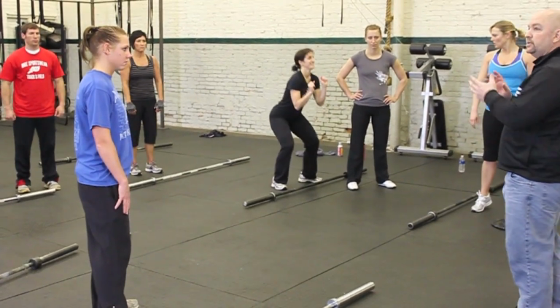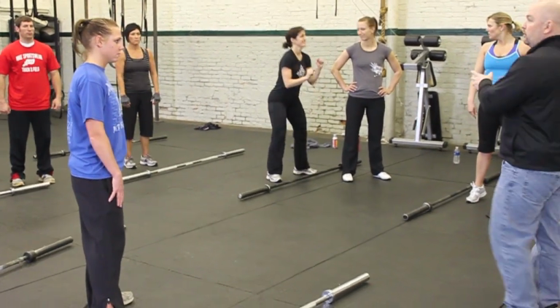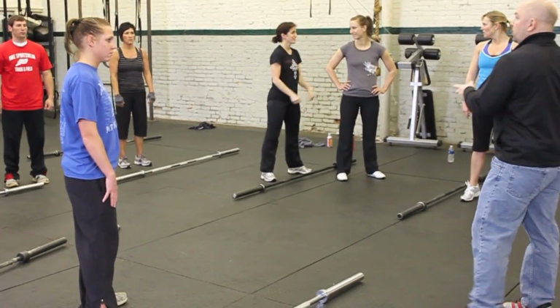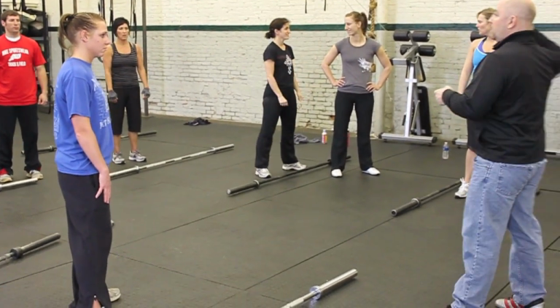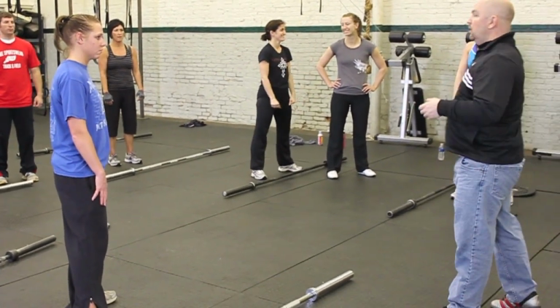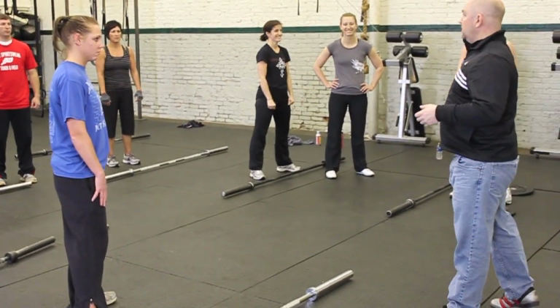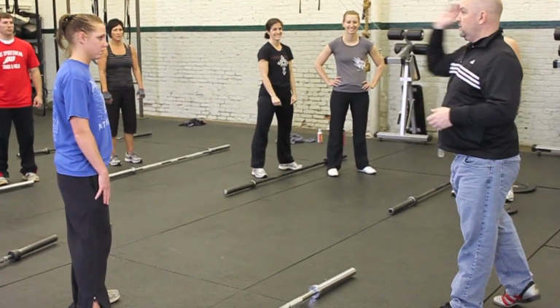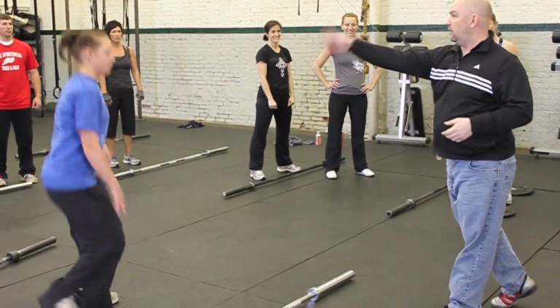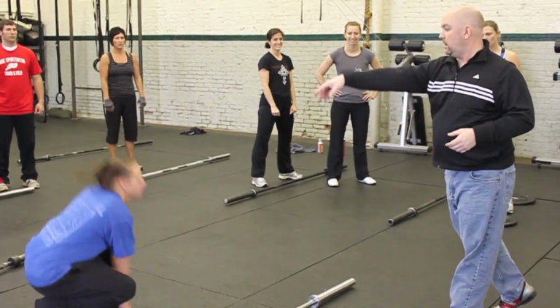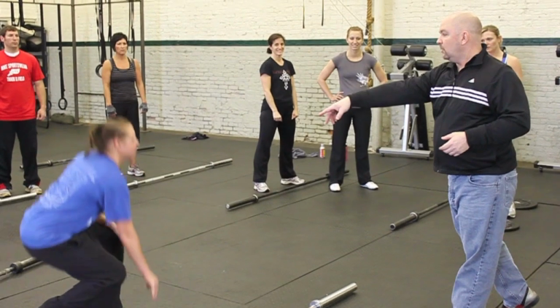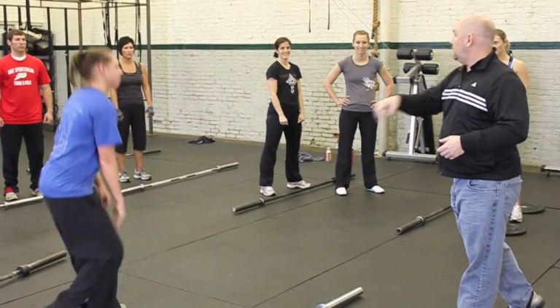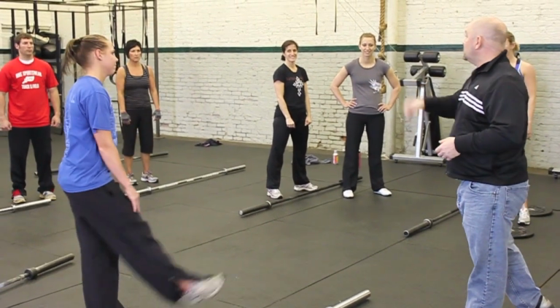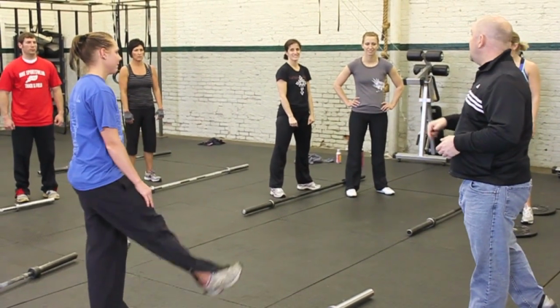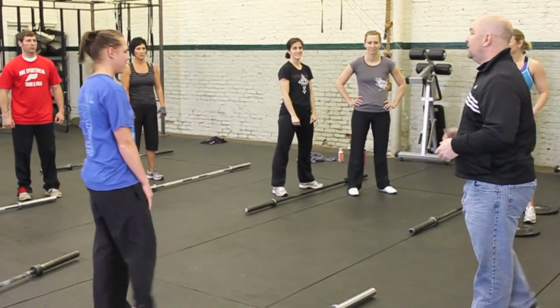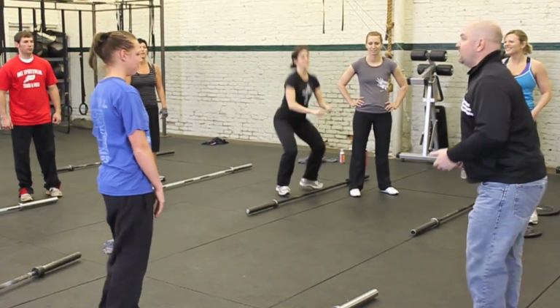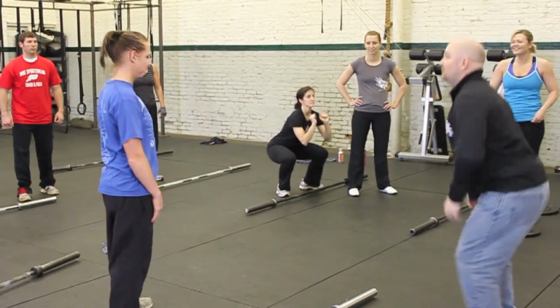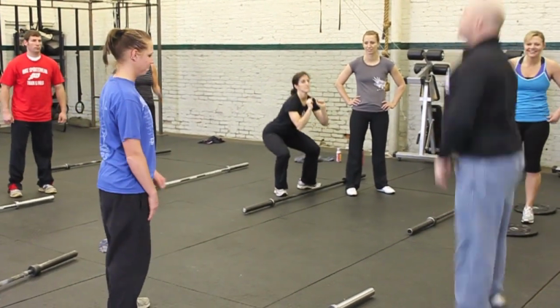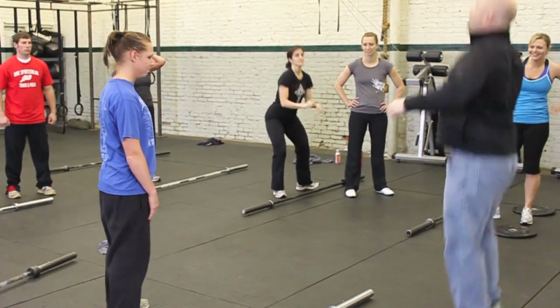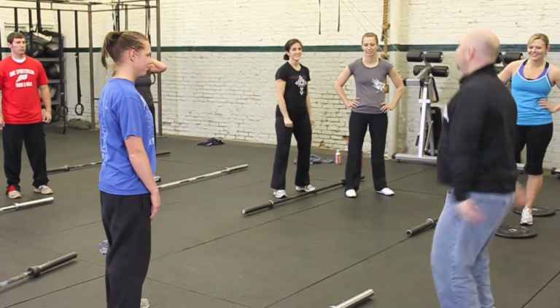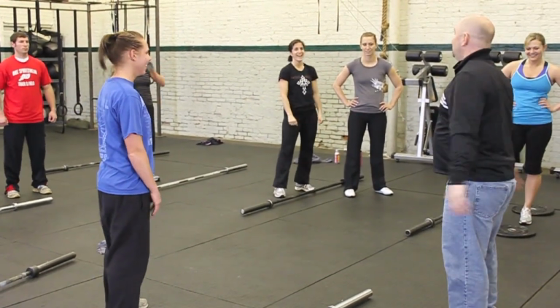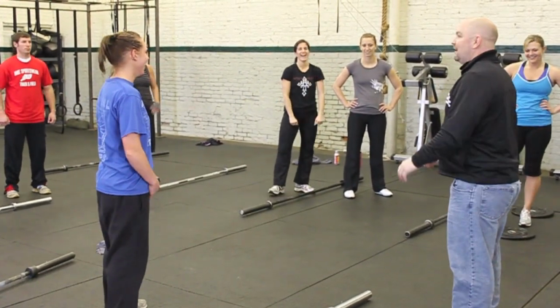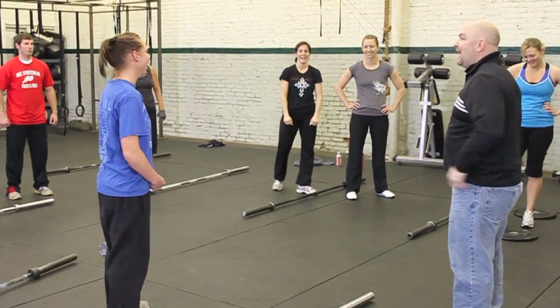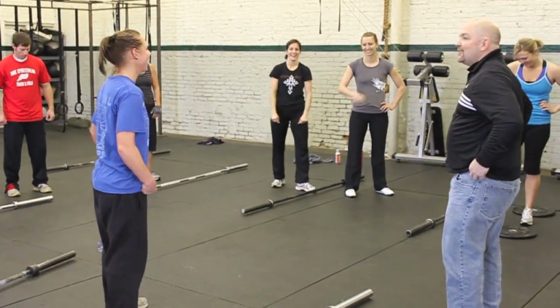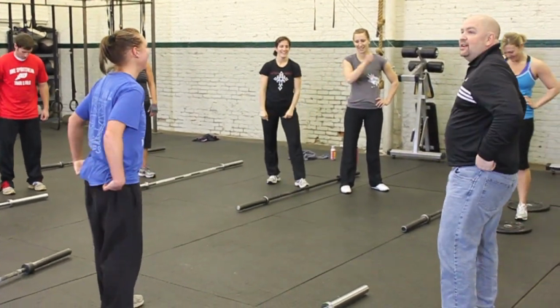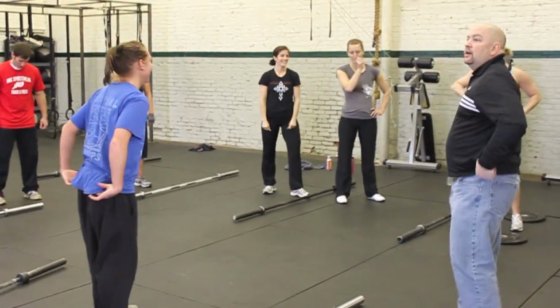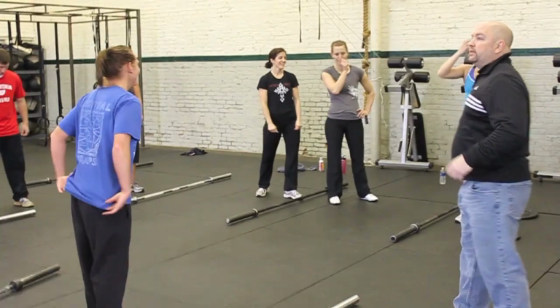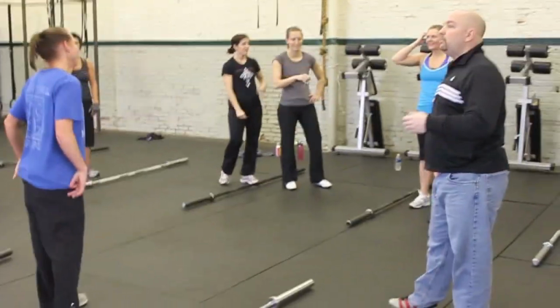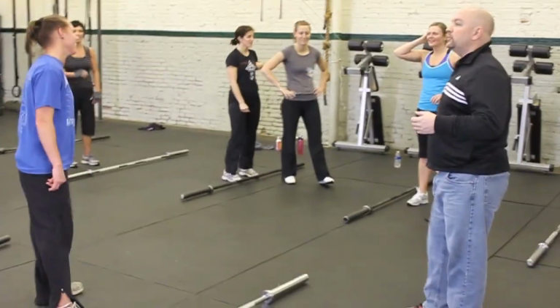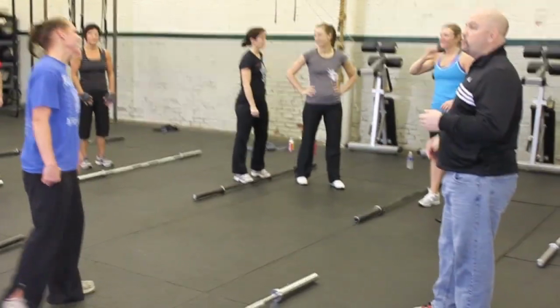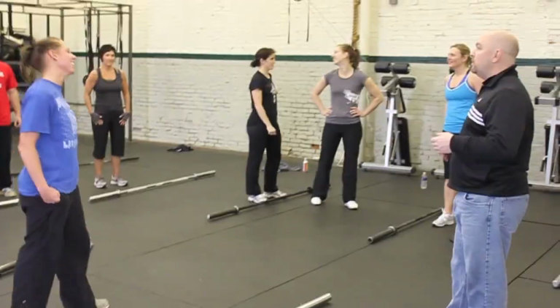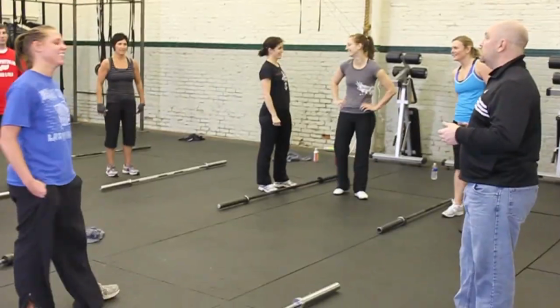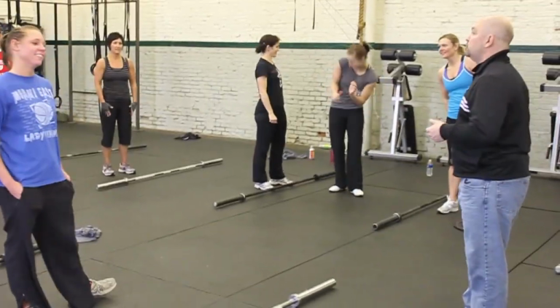Somebody's going to throw a ball at your head — what are you going to do, get out of the way, right? You're going to jump down. You're not going to do this. You're going to move fast. But that's what people teach across America: jumping up.